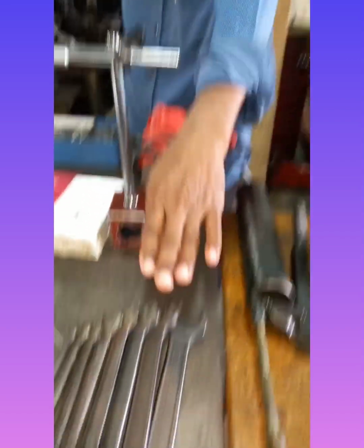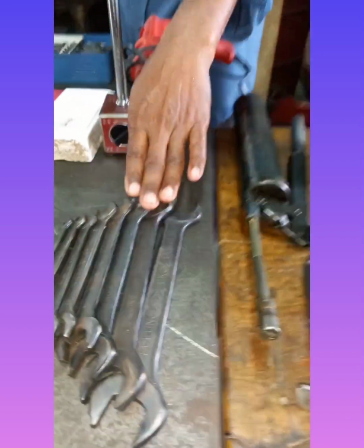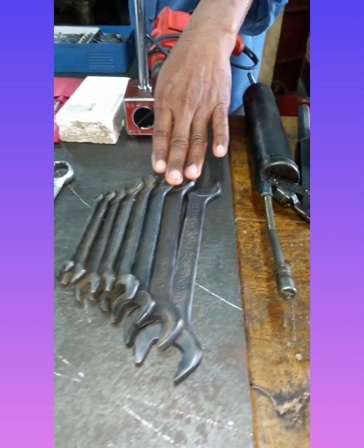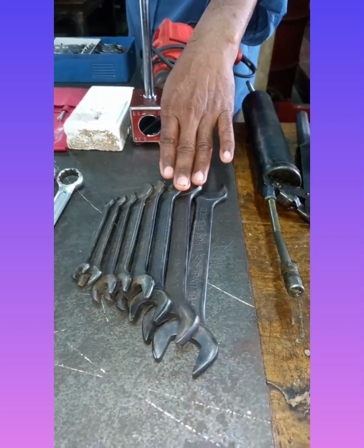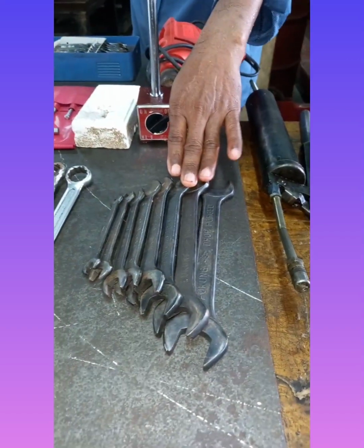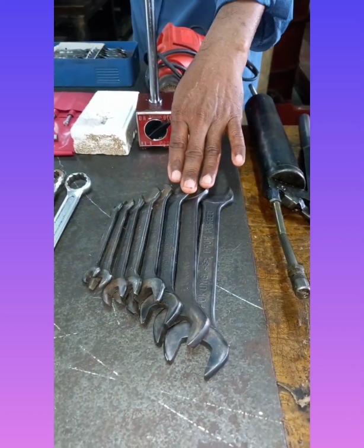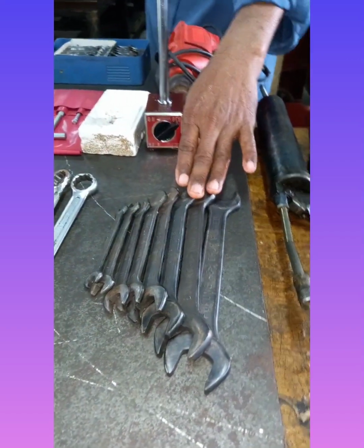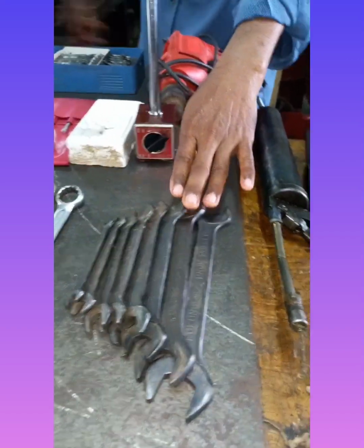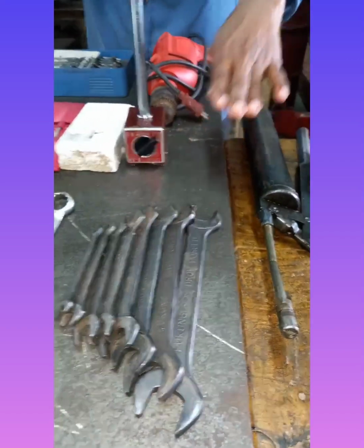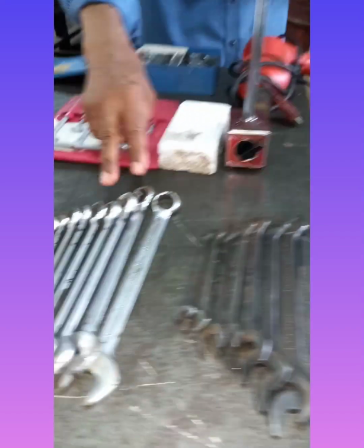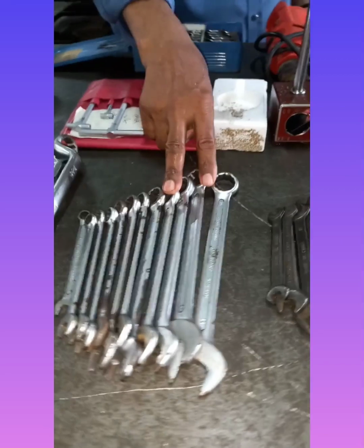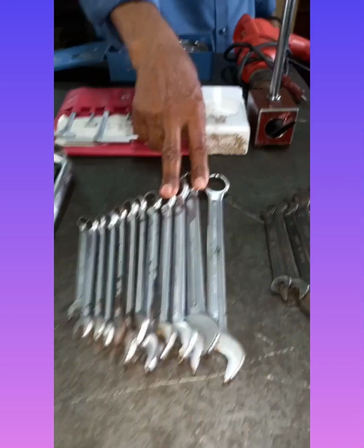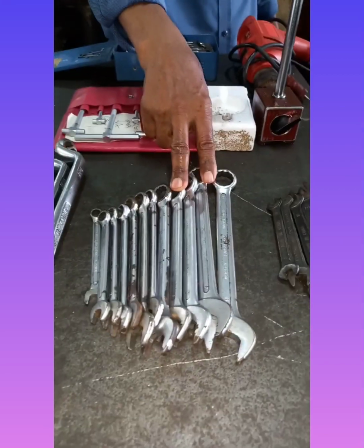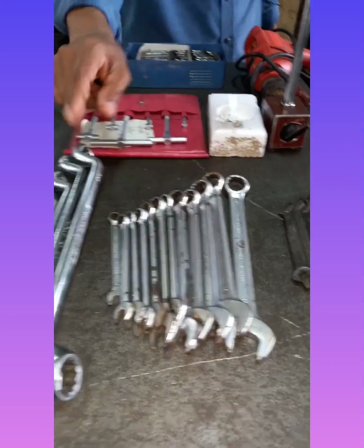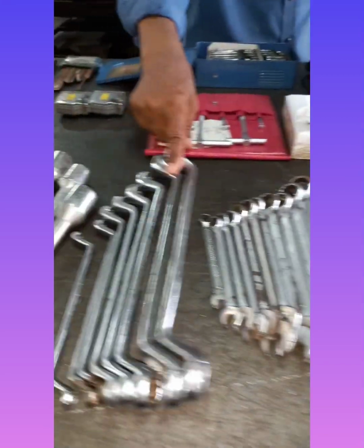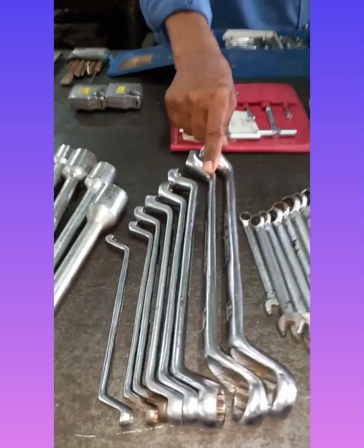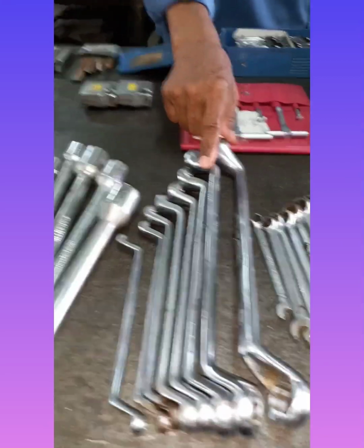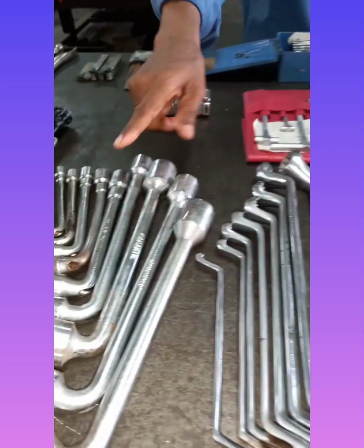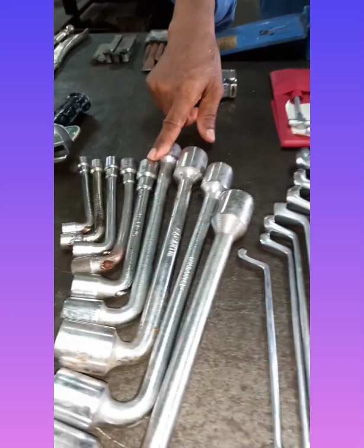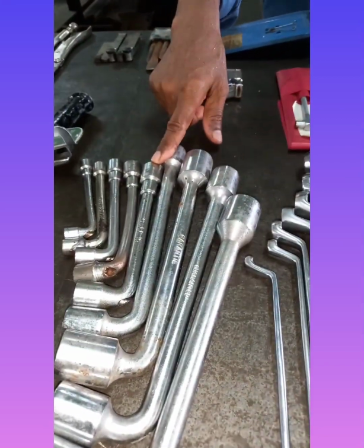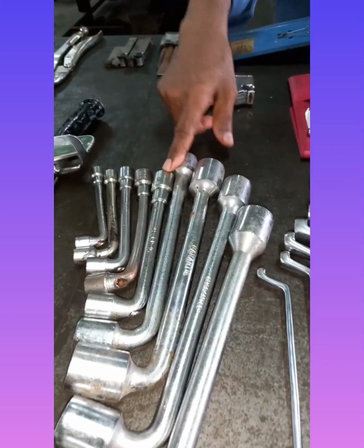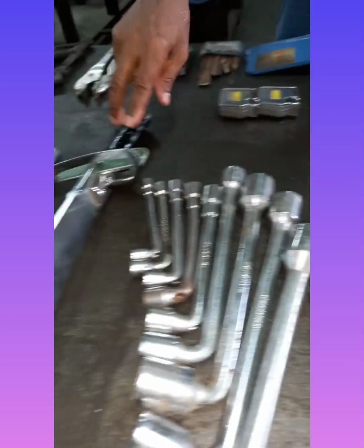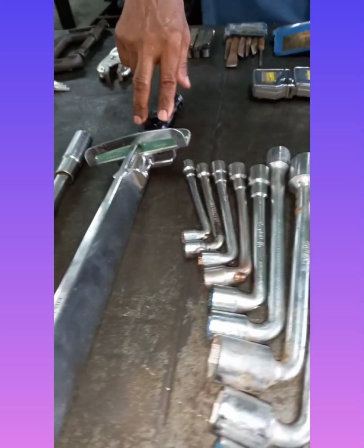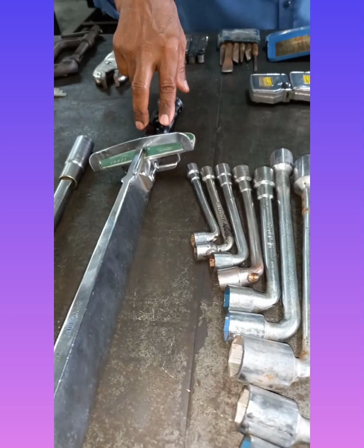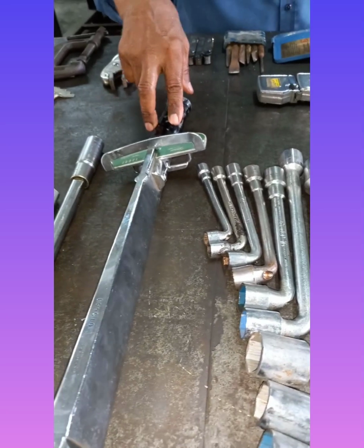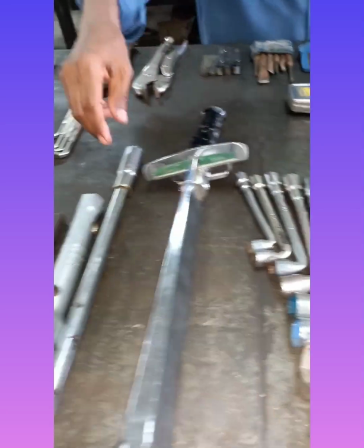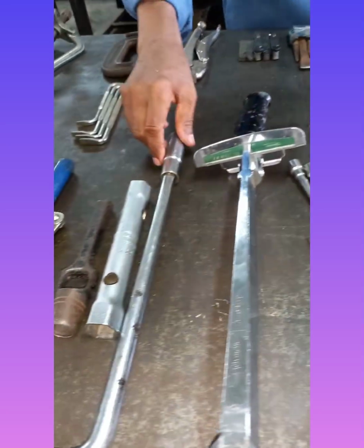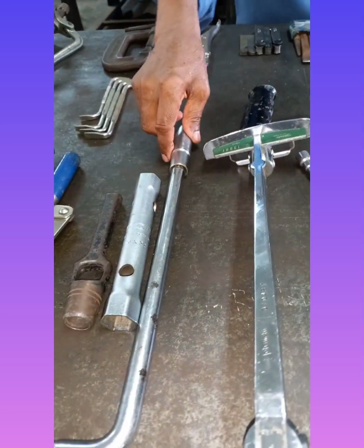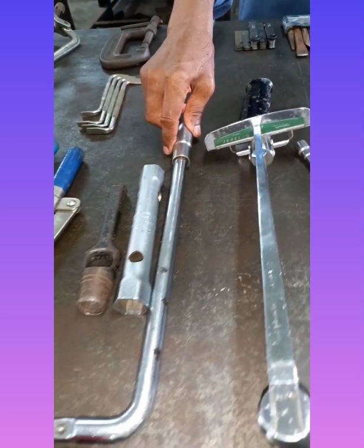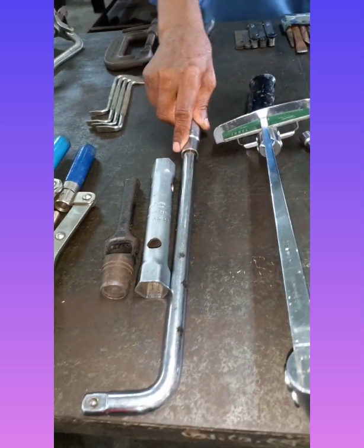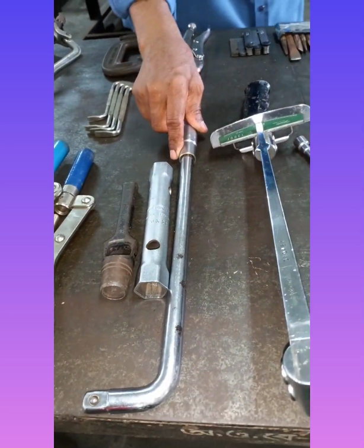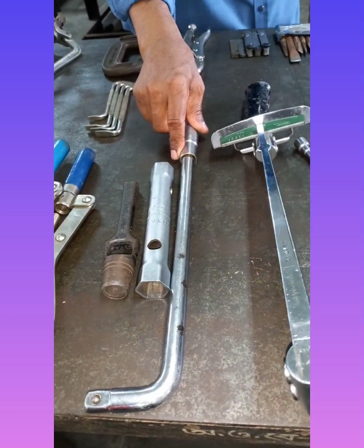Open reins, coal reins, ring reins, oil reins, torque reins, spark plug reins.